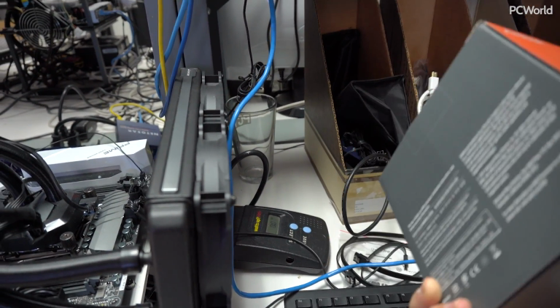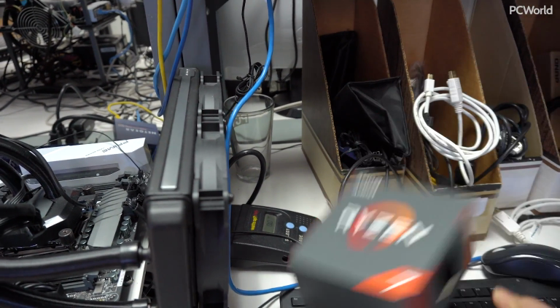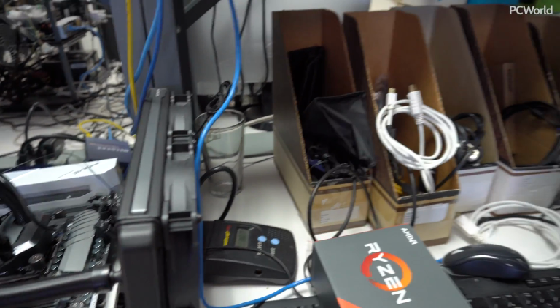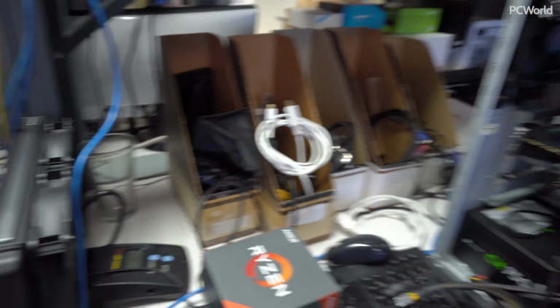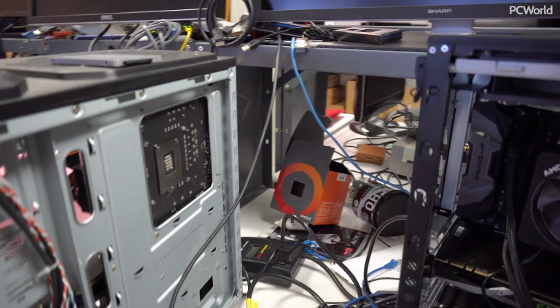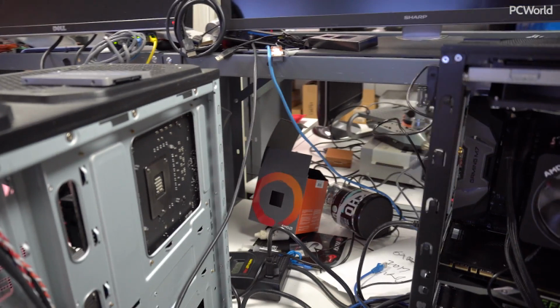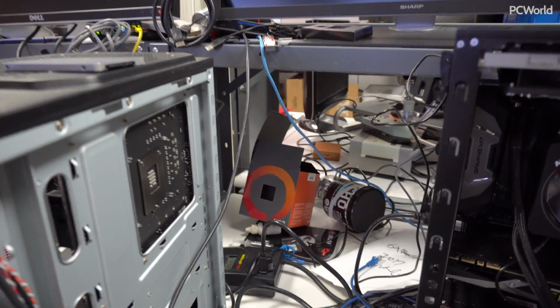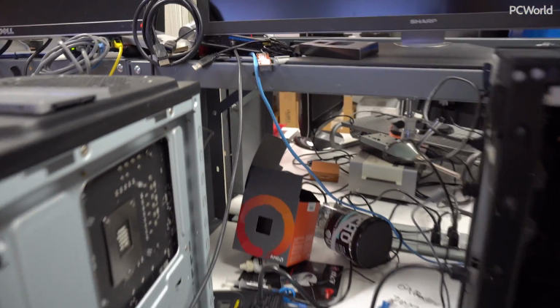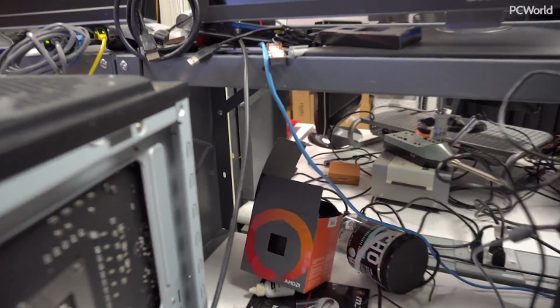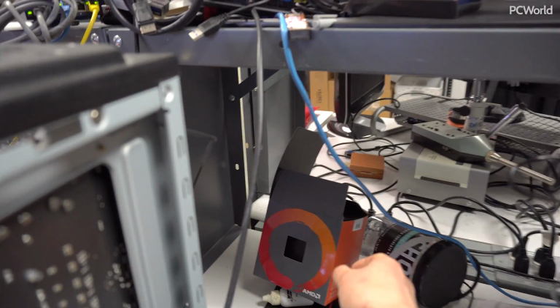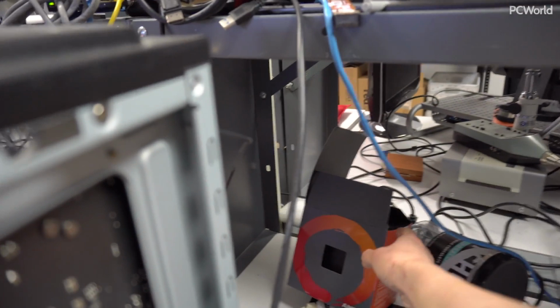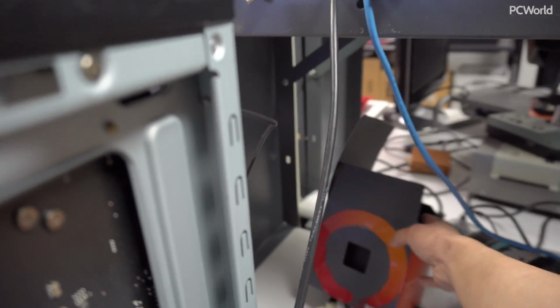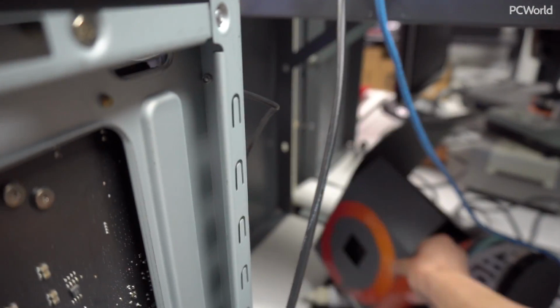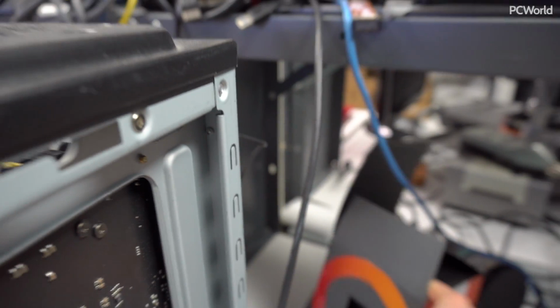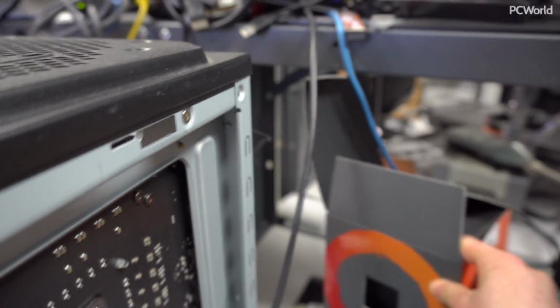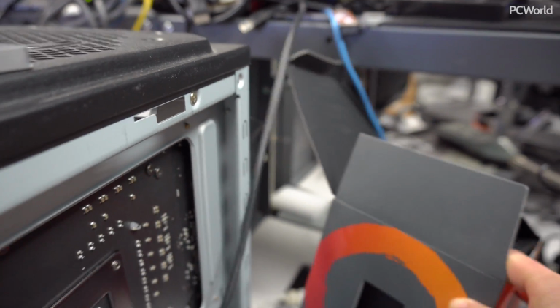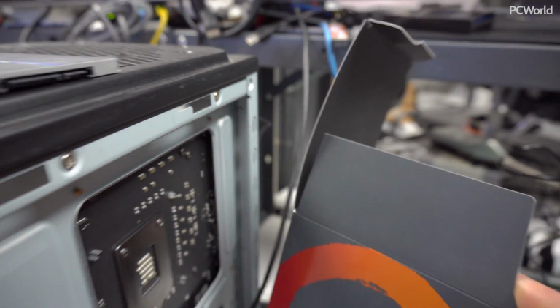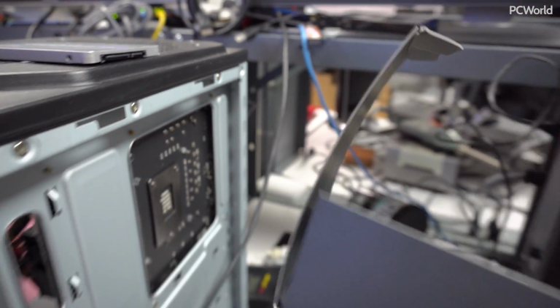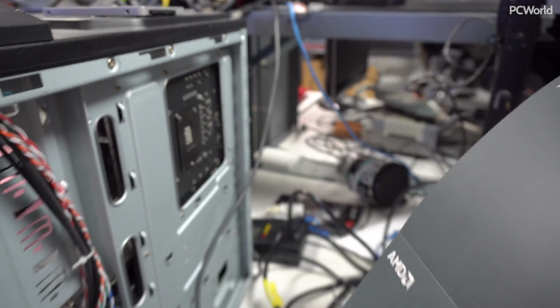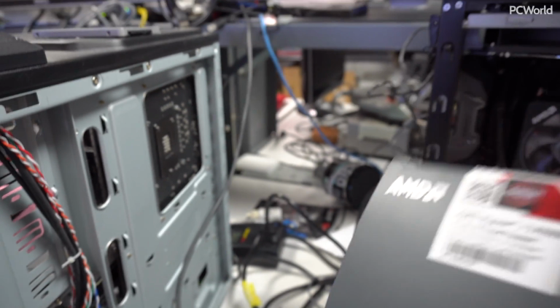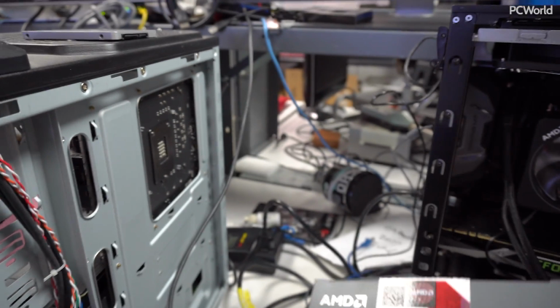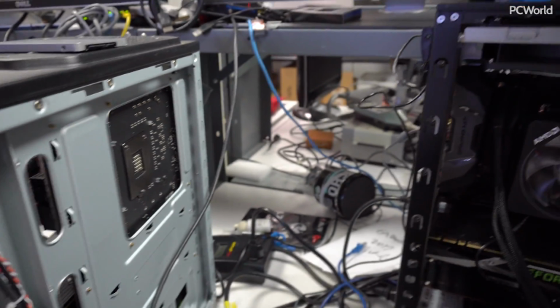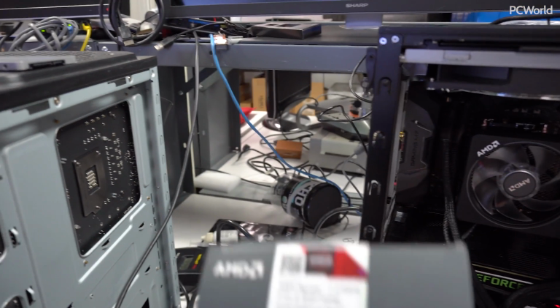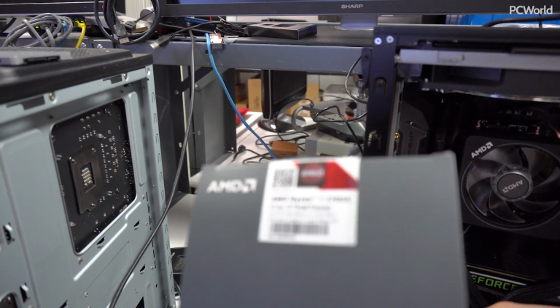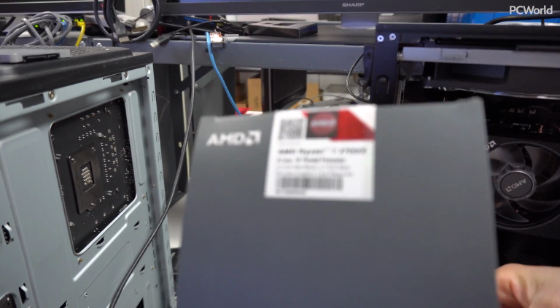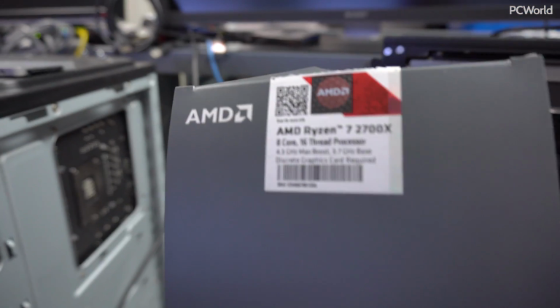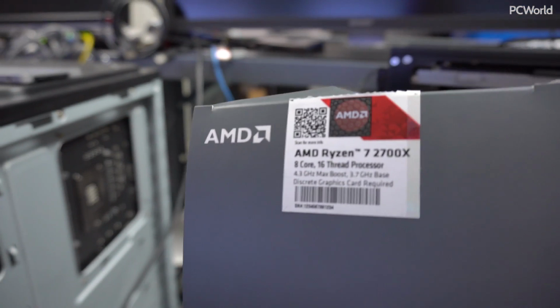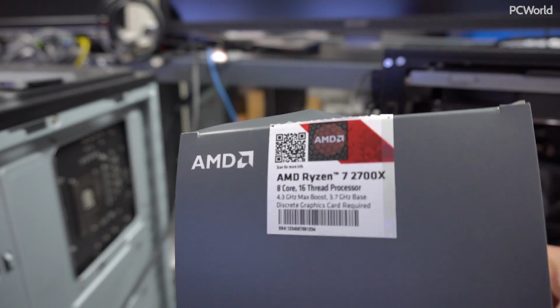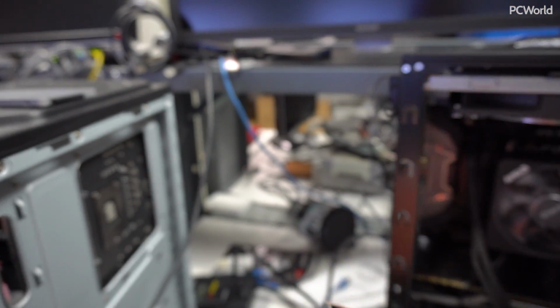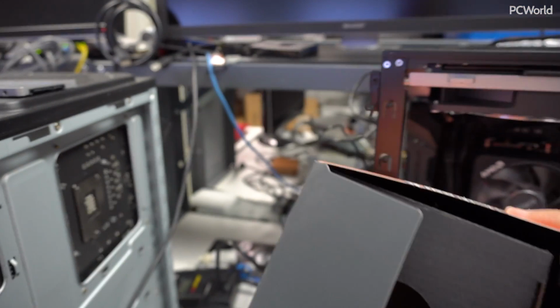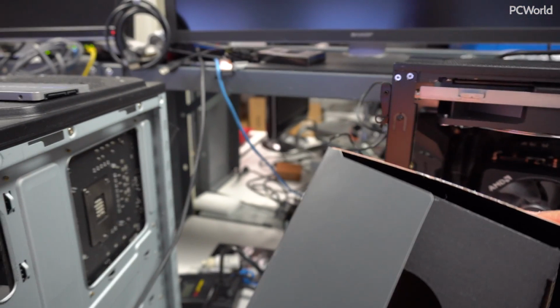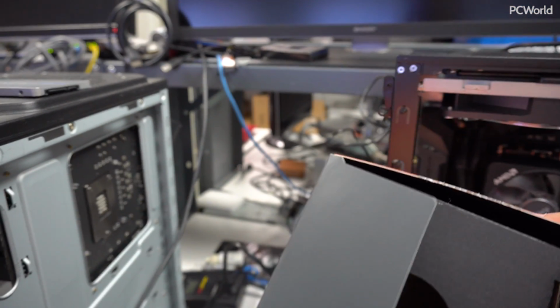Yeah, I'm pretty sure it's first-gen Ryzen. There's a box — that one's a big one, so that one holds the cooler. That might have what I need. It says 2700X — yes! Except it's empty.